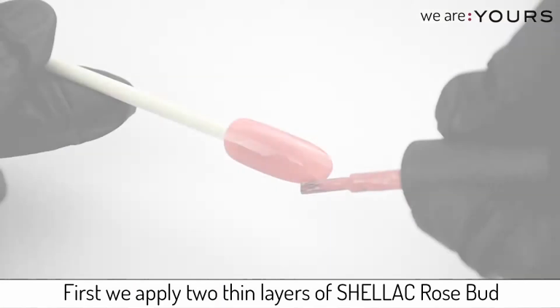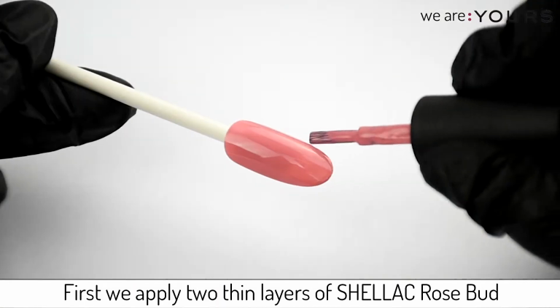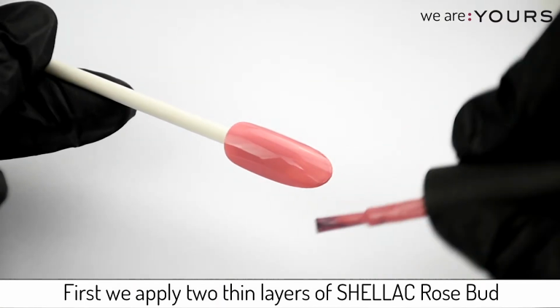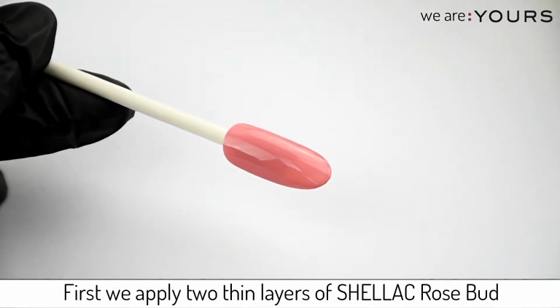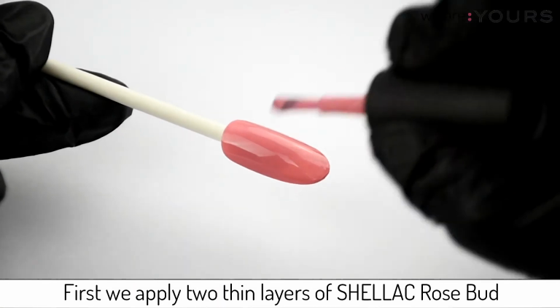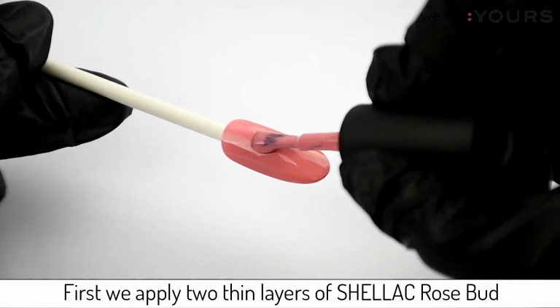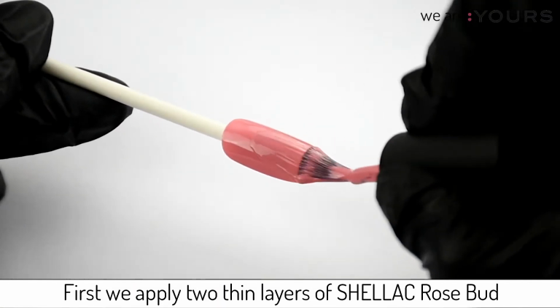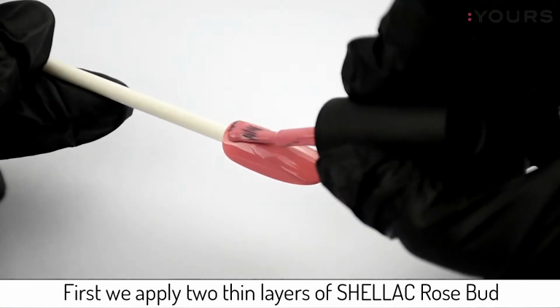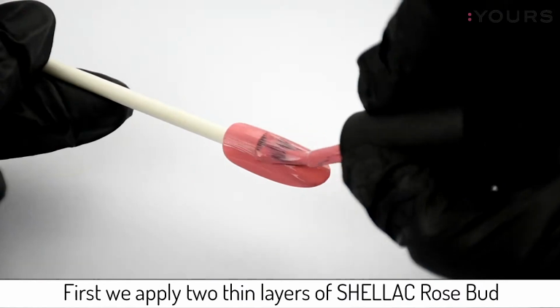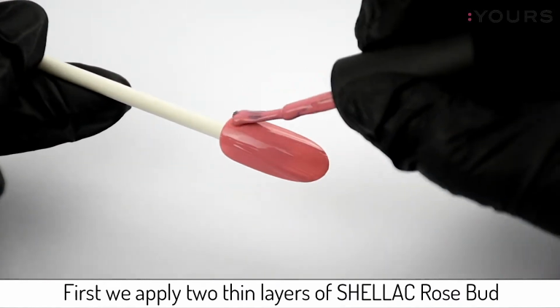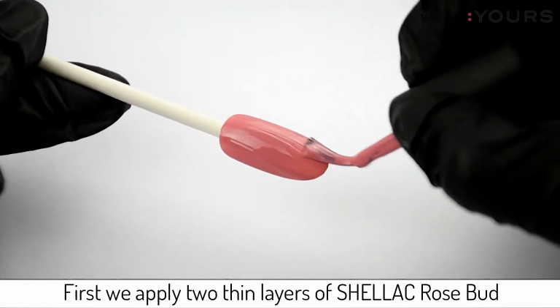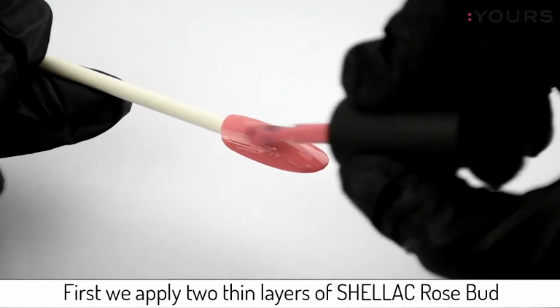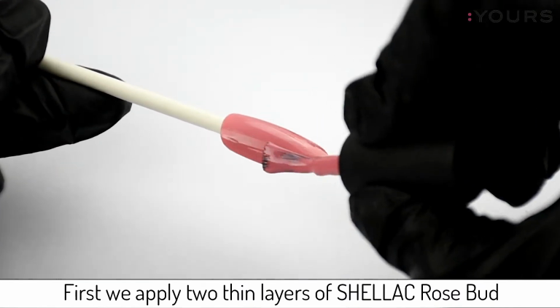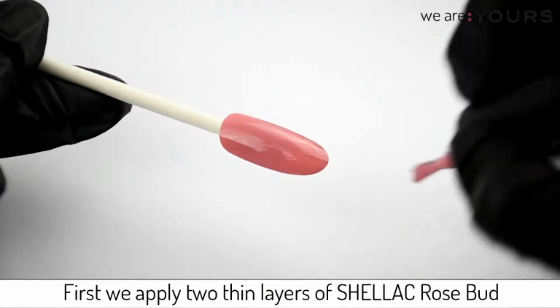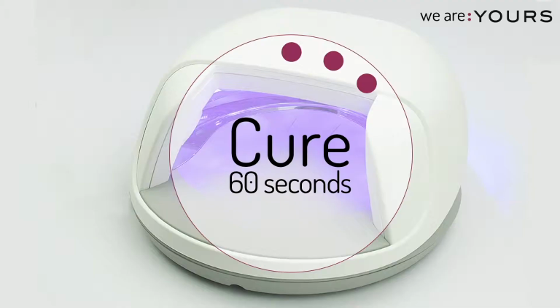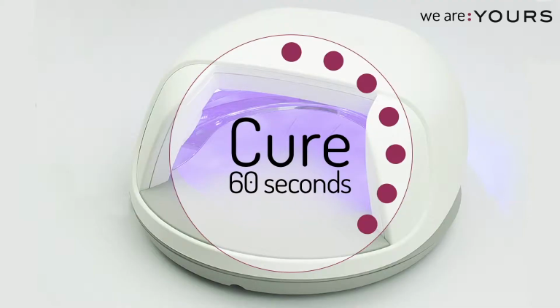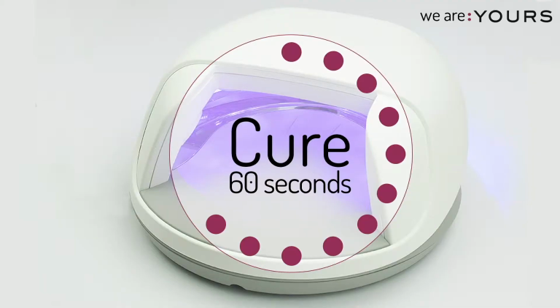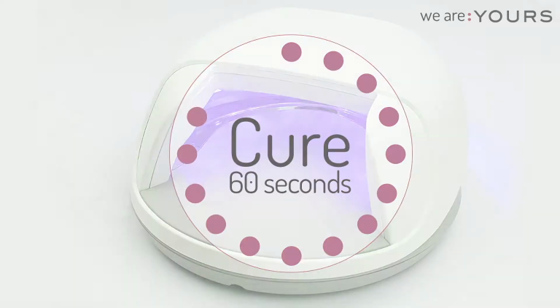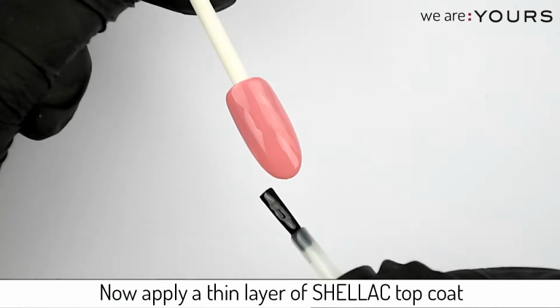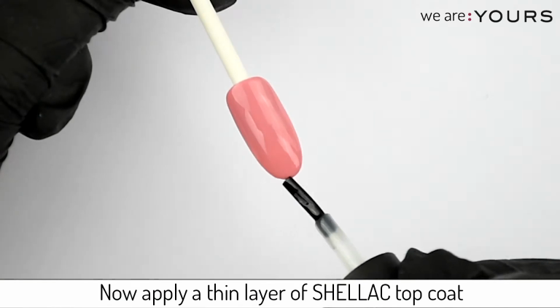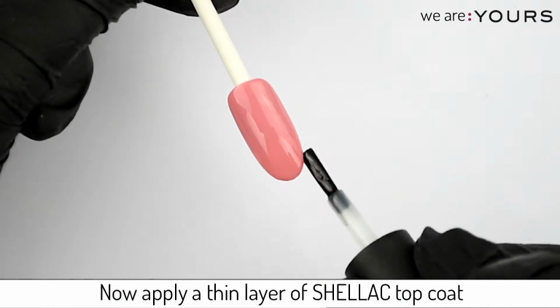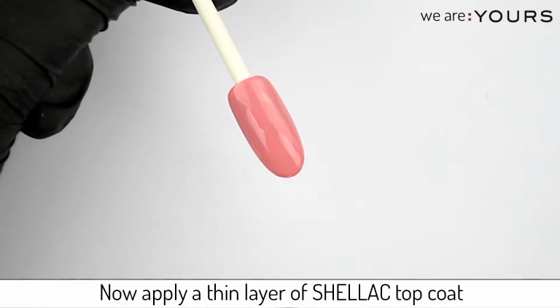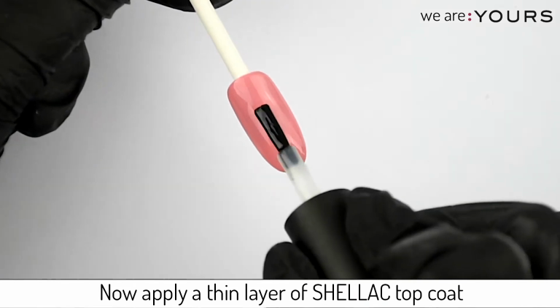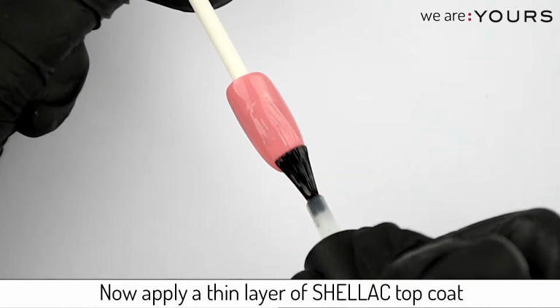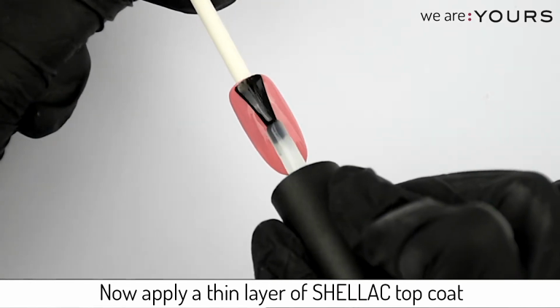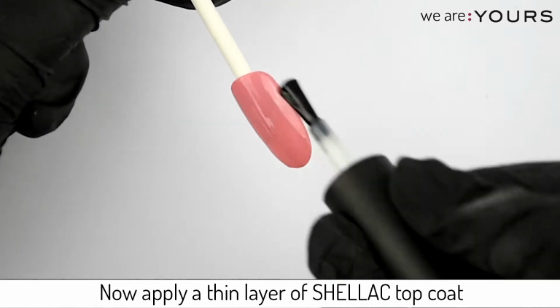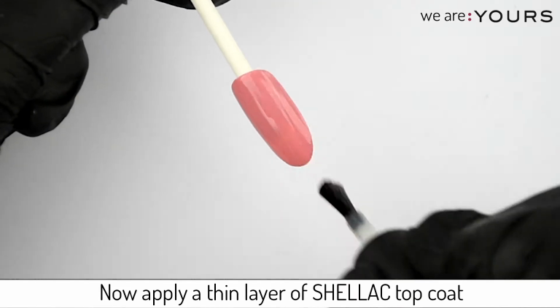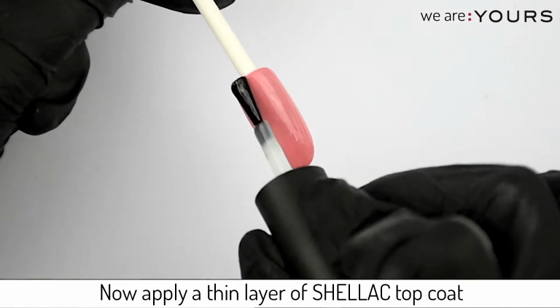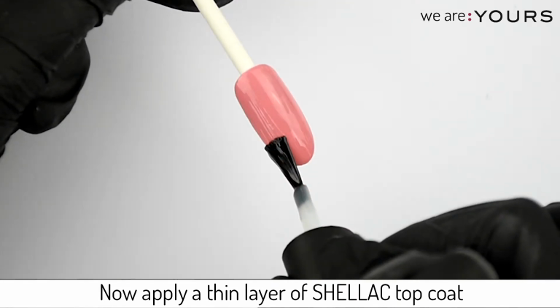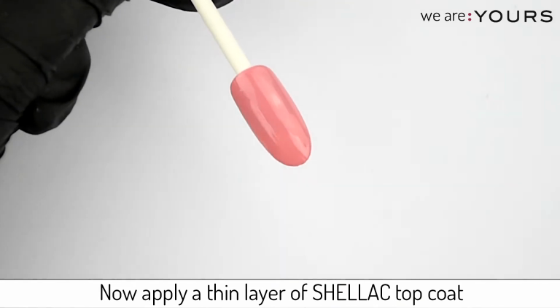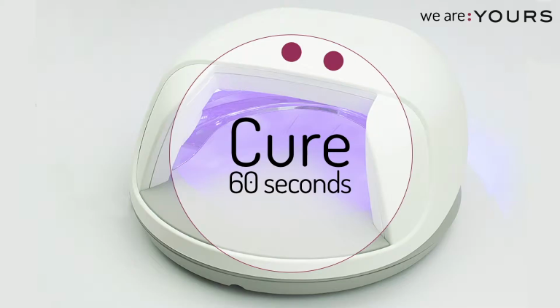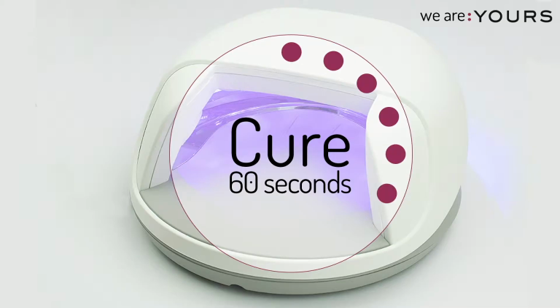First we apply two thin layers of Chelecq Rosebud, cure each layer. Now apply a thin layer of Chelecq topcoat and cure this layer.